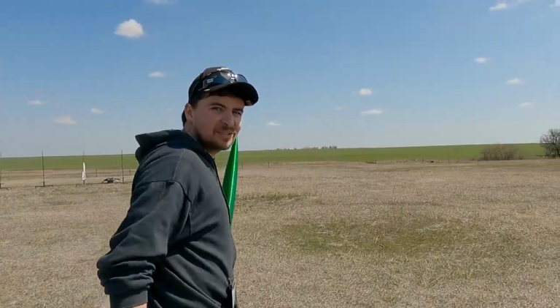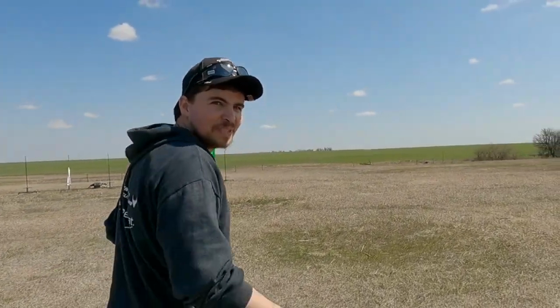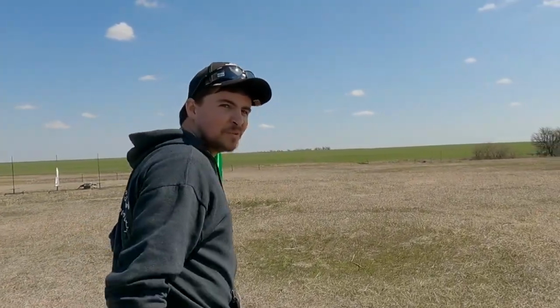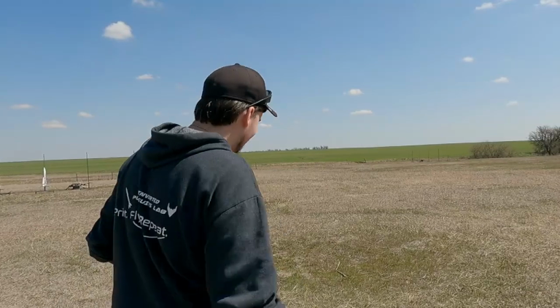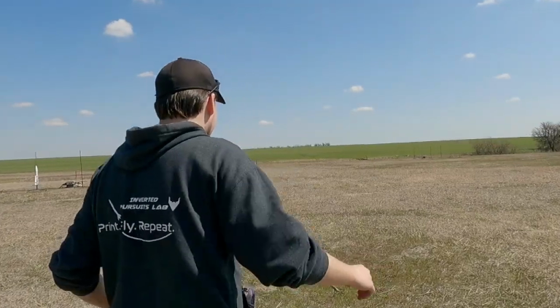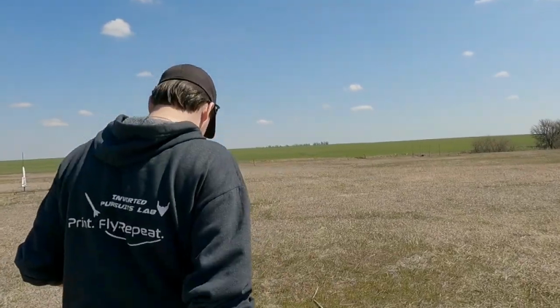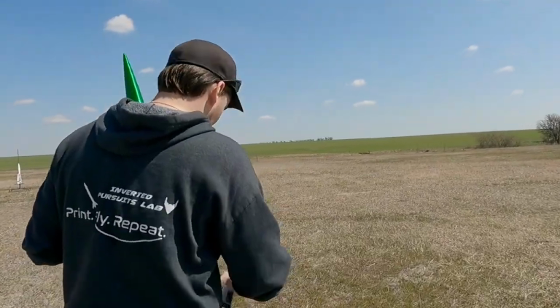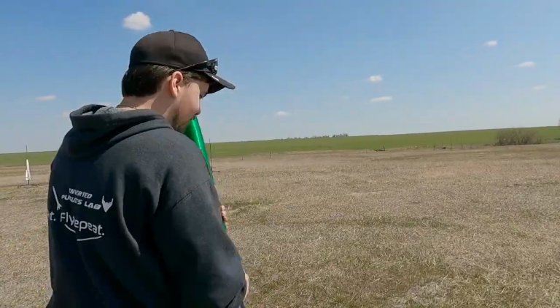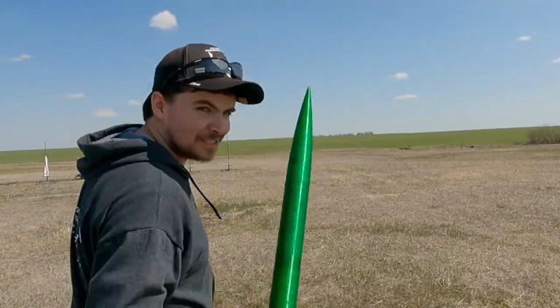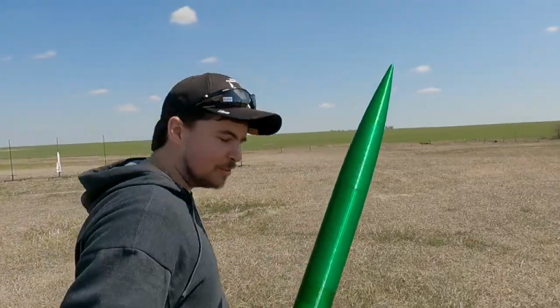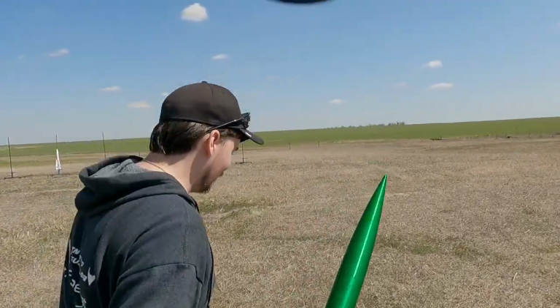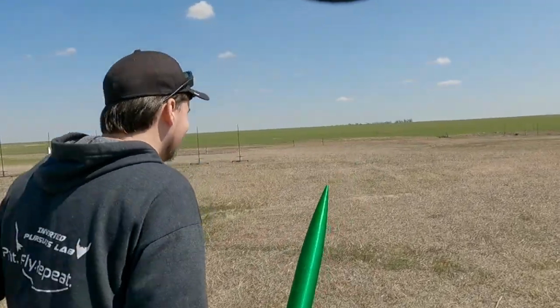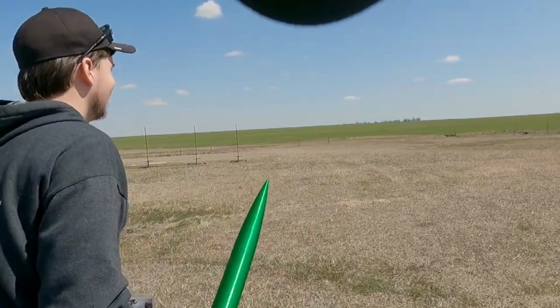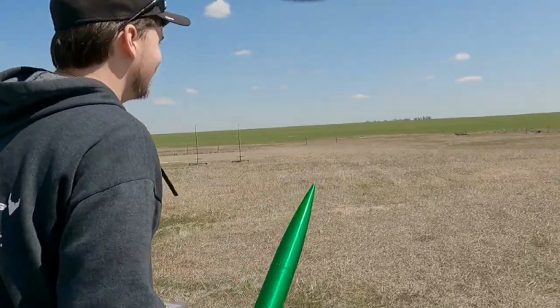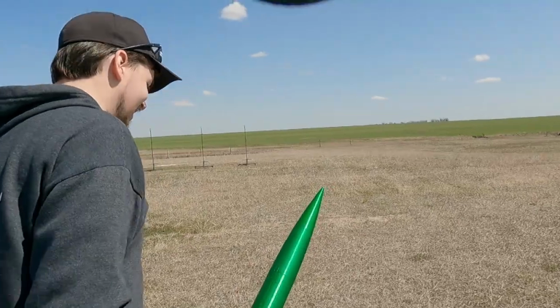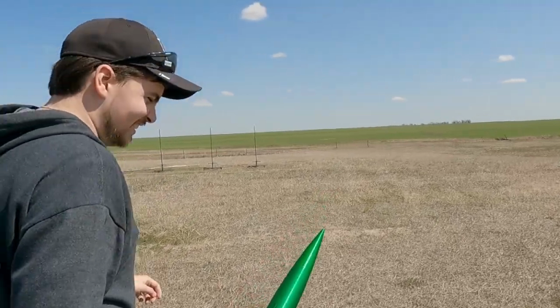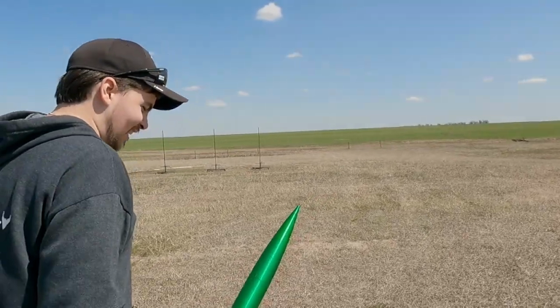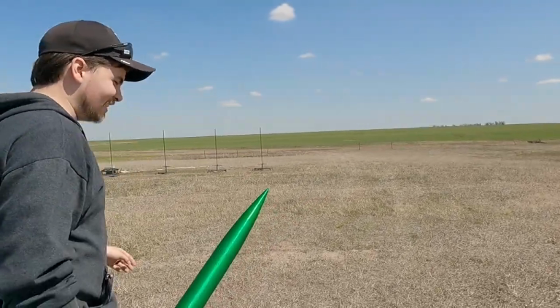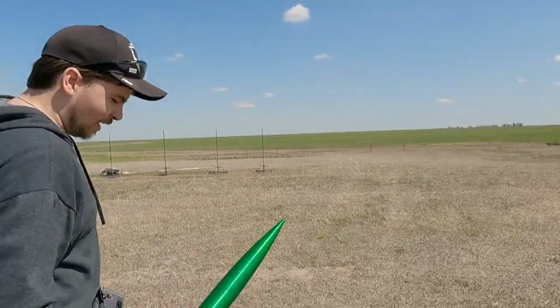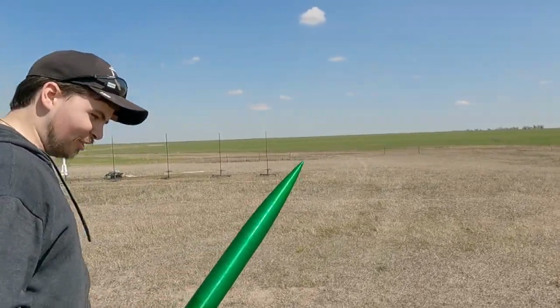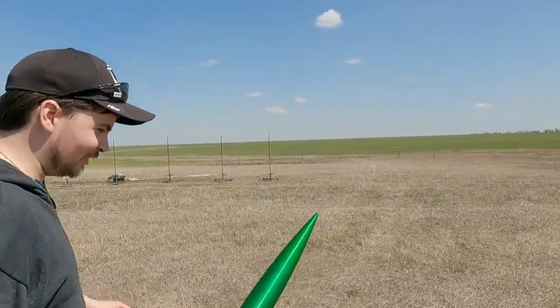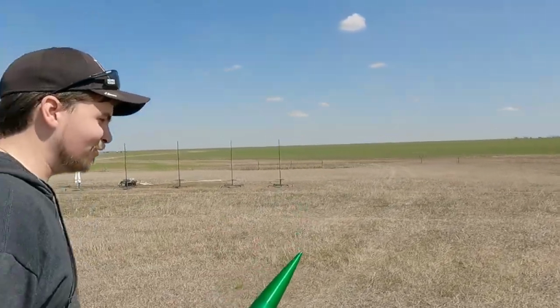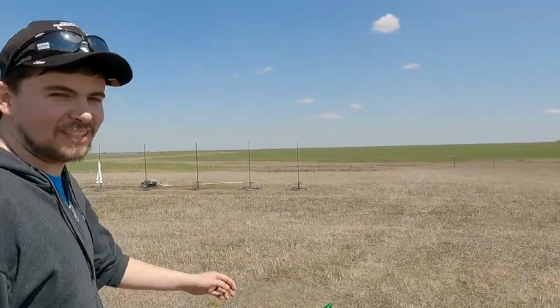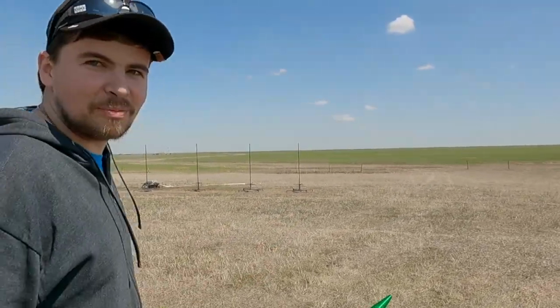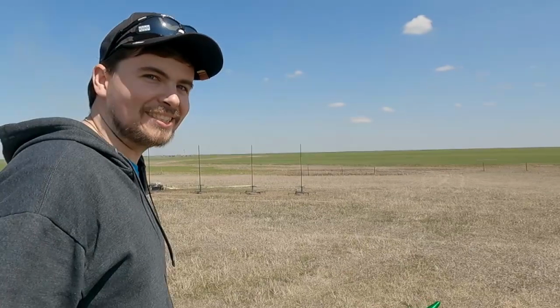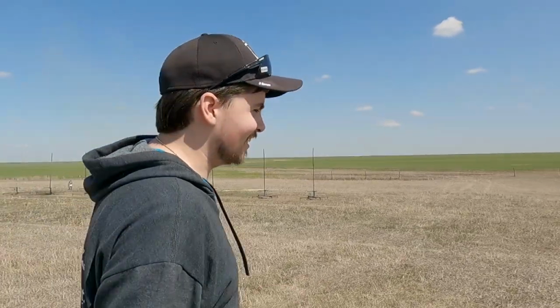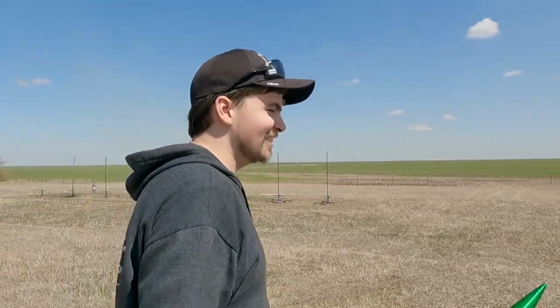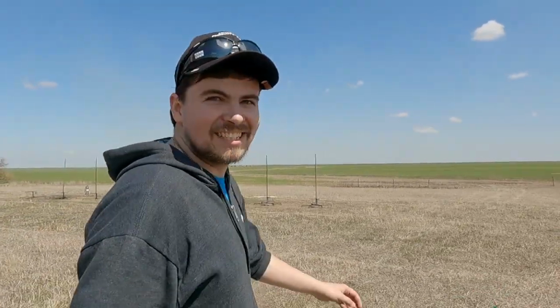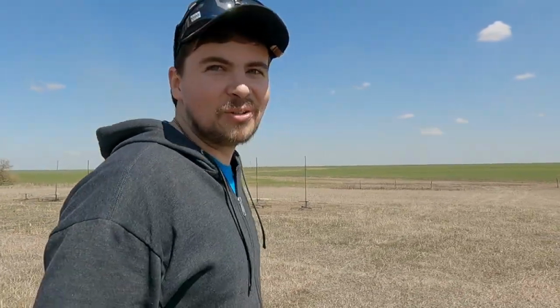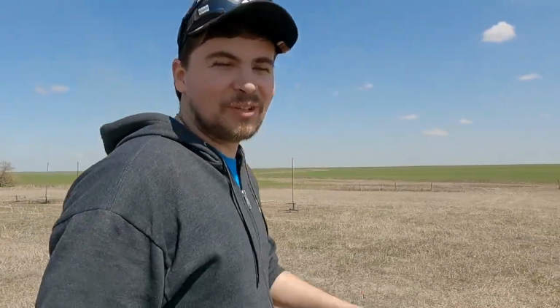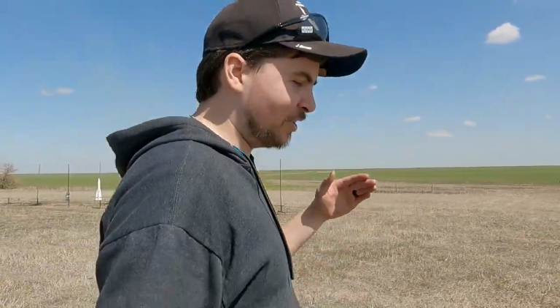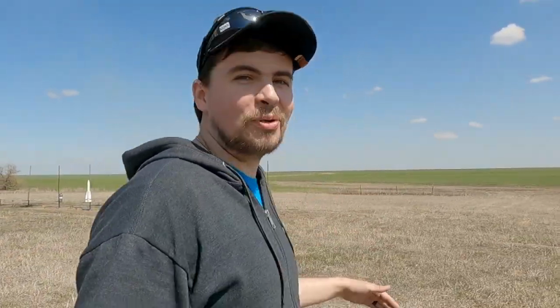Are you already filming? Oh boy. Are you ready to watch this thing go up in flames? I was a little terrified when I launched it on a 550 that it would come apart, but this is a whole new level — it could go boom.